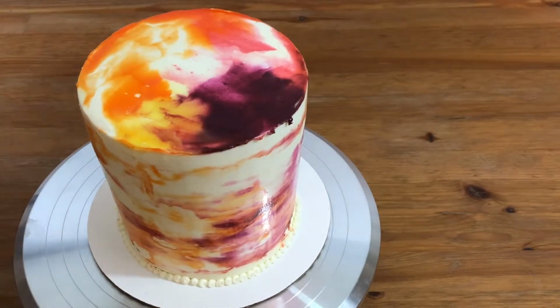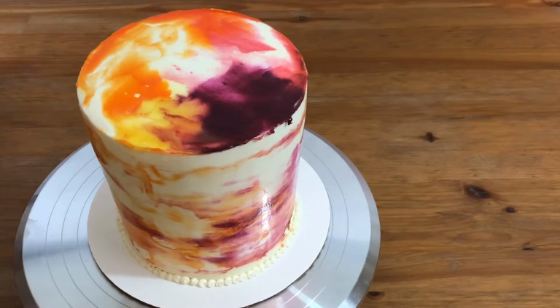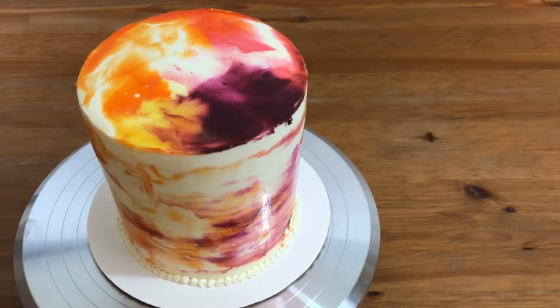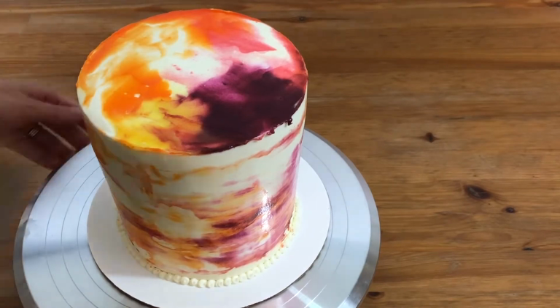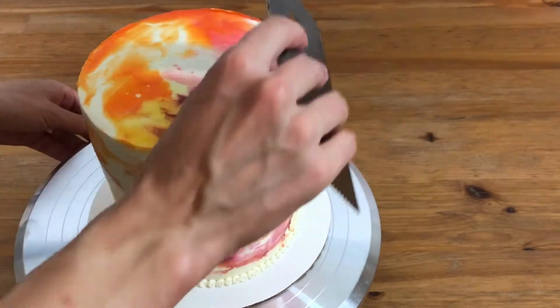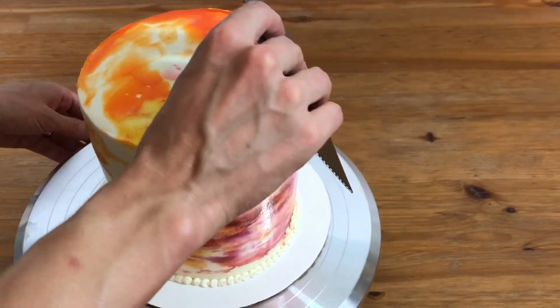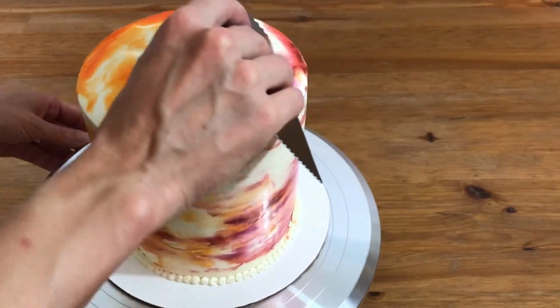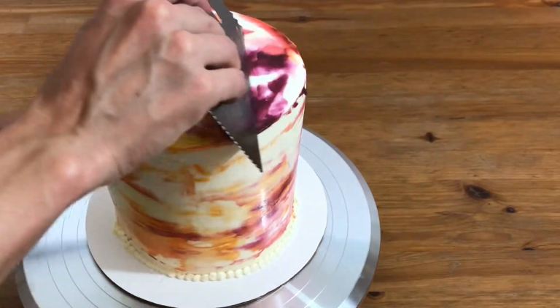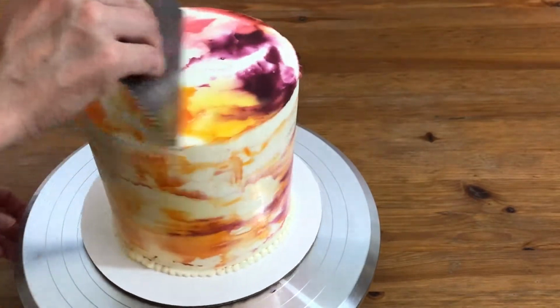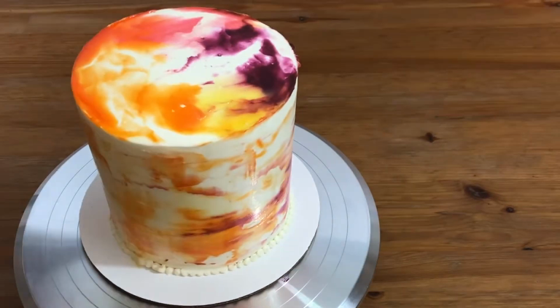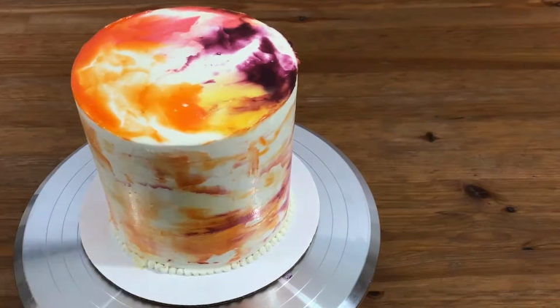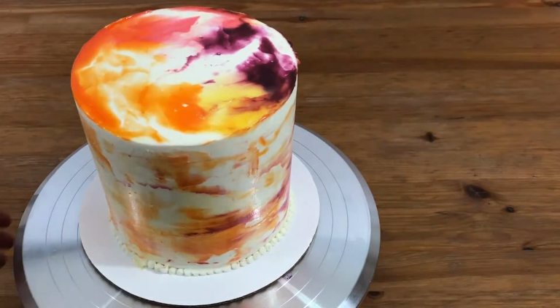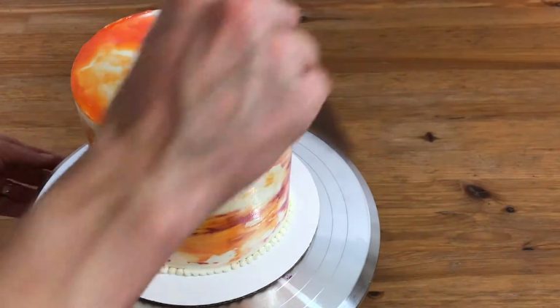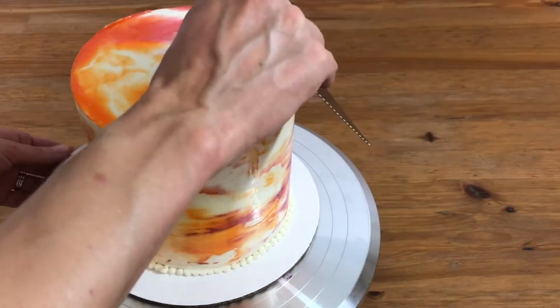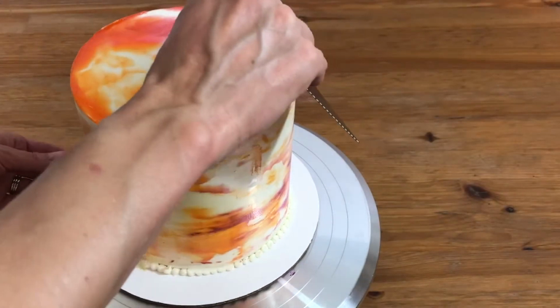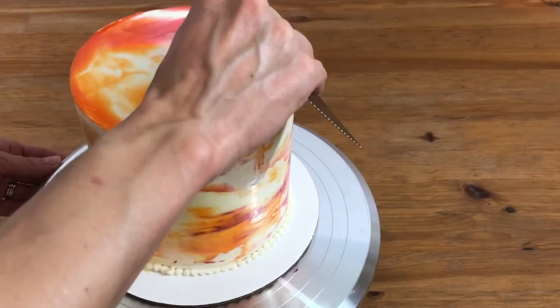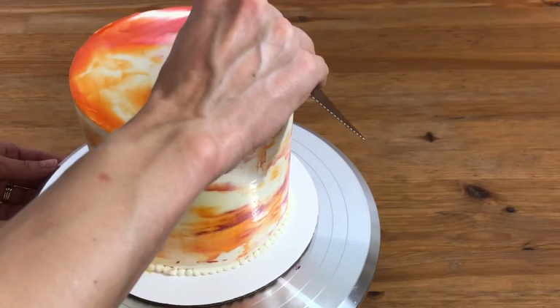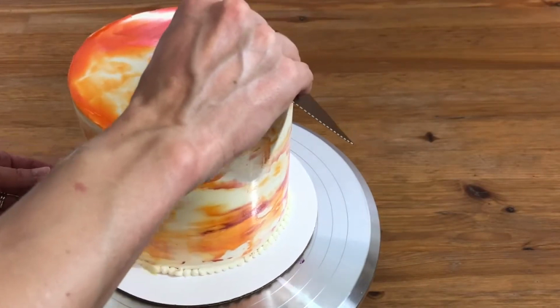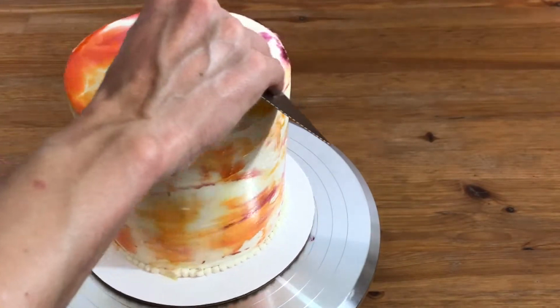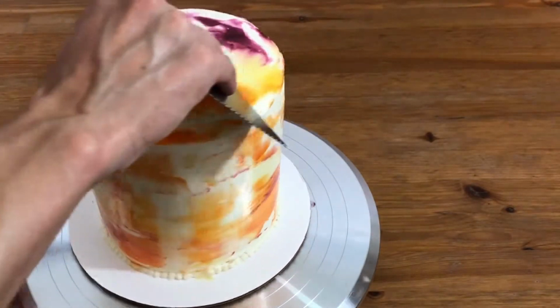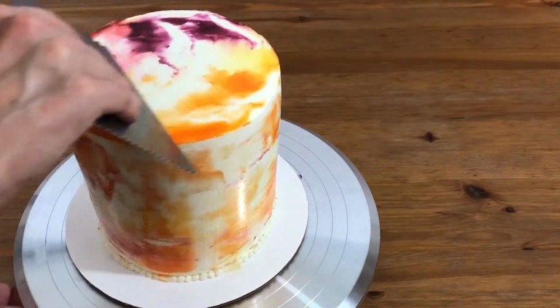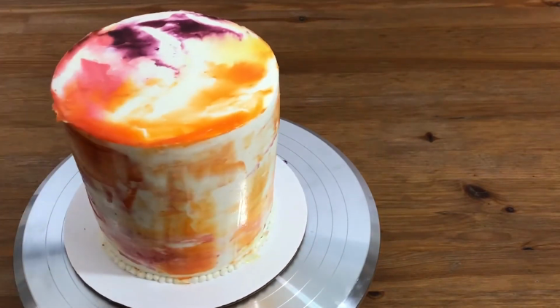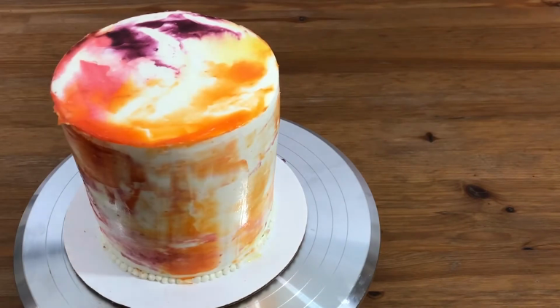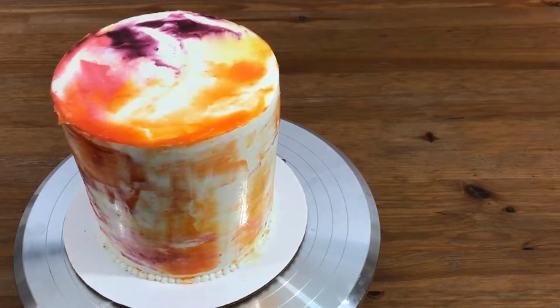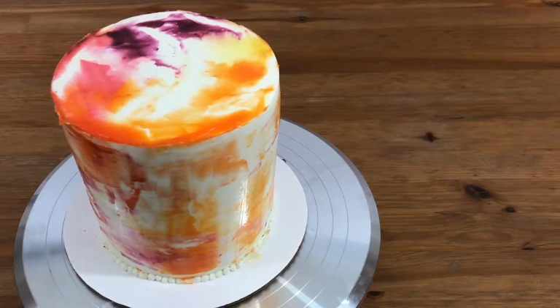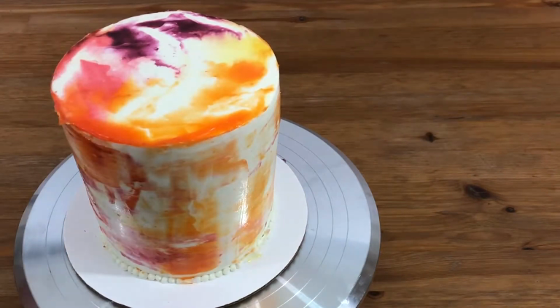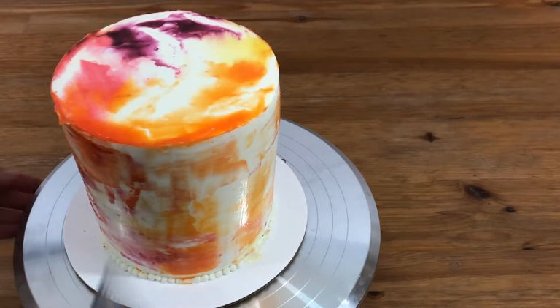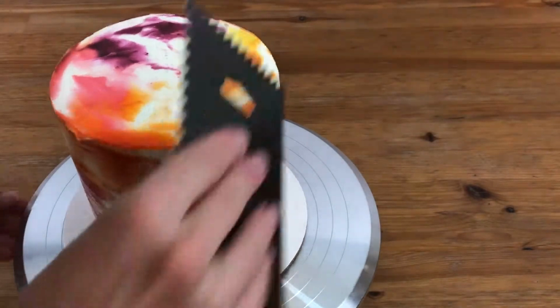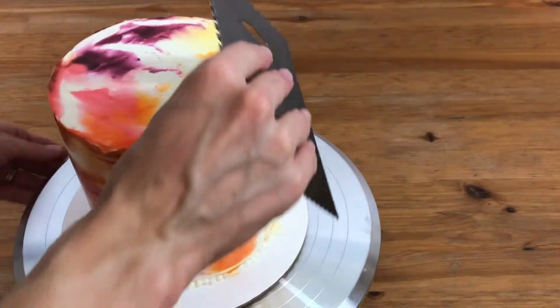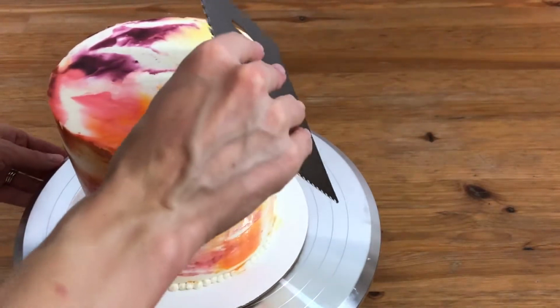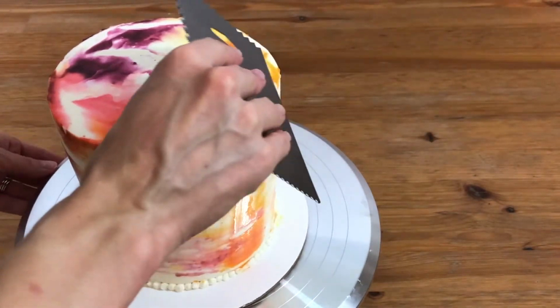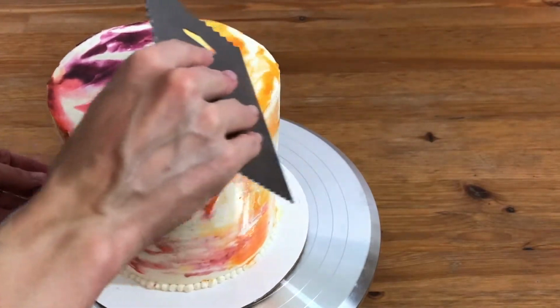The lemon curd stays glossy and leaves the cake with a beautiful sheen. I recommend keeping the cake in the fridge until two or three hours before you serve it.